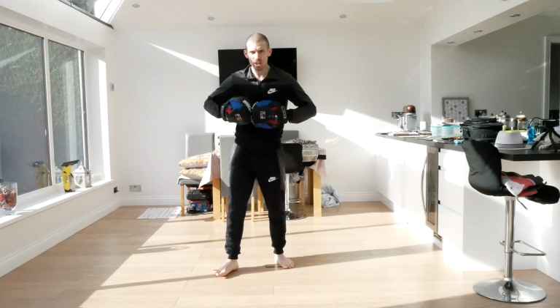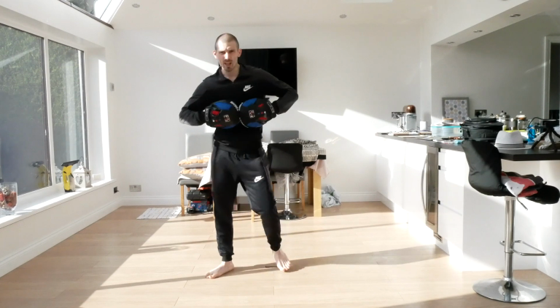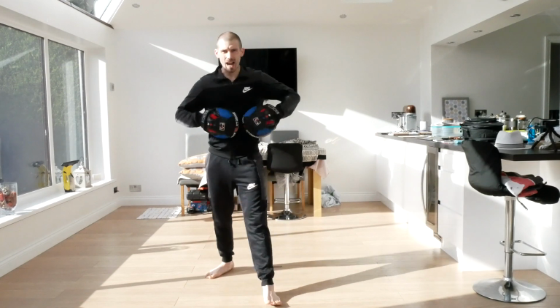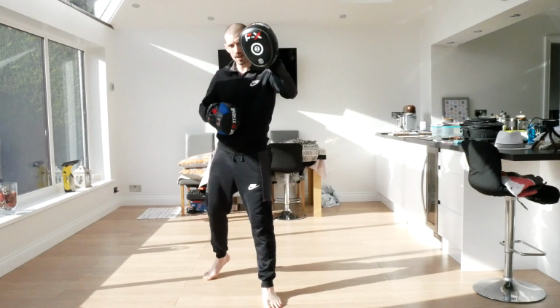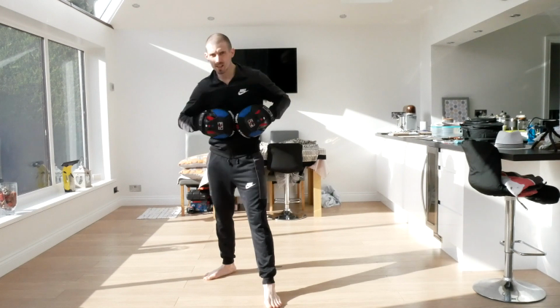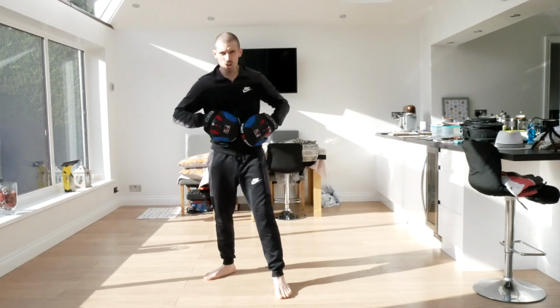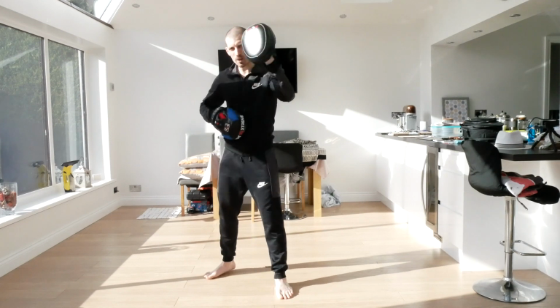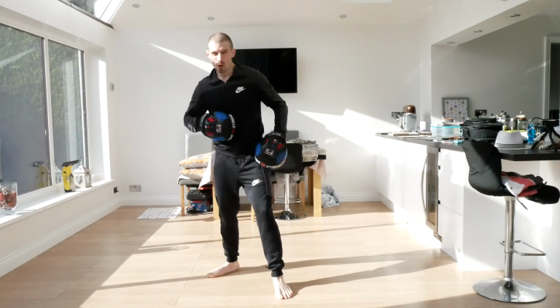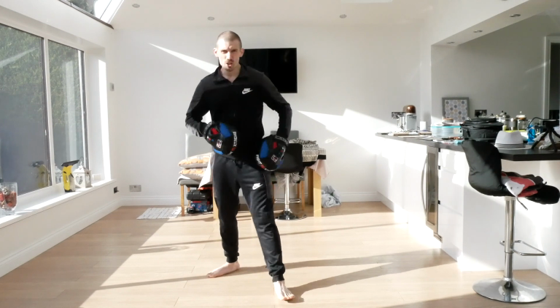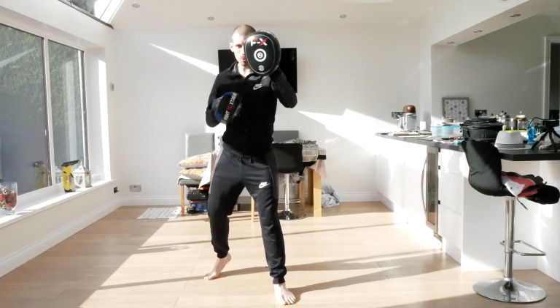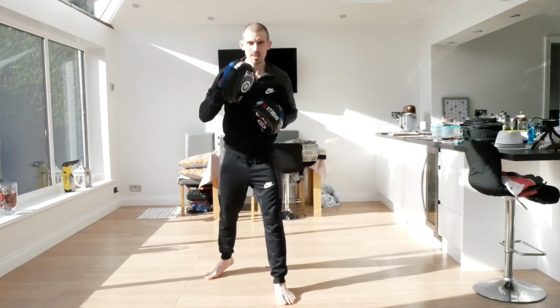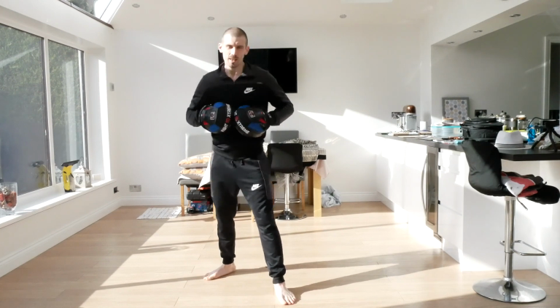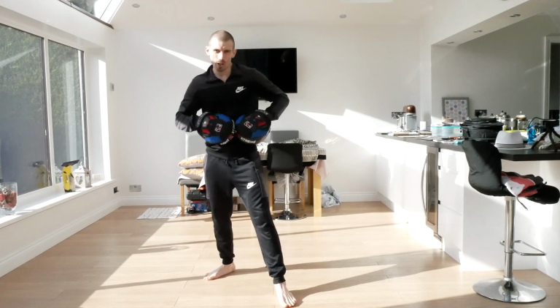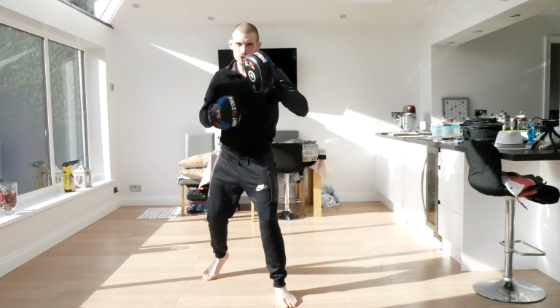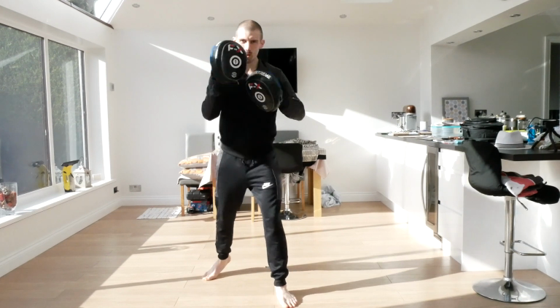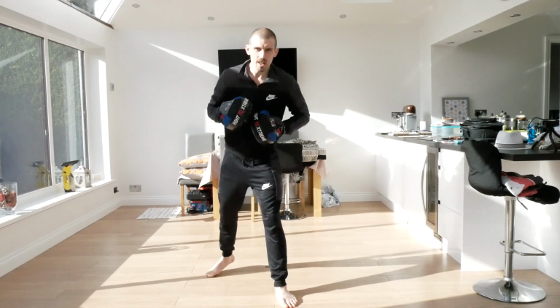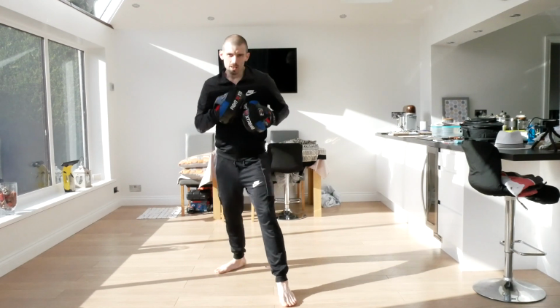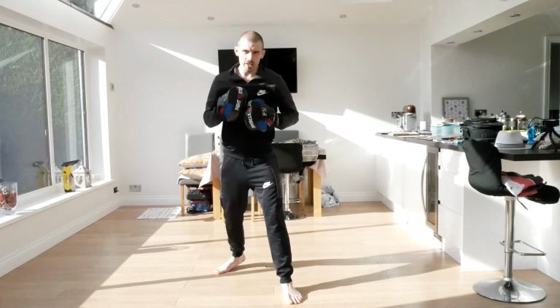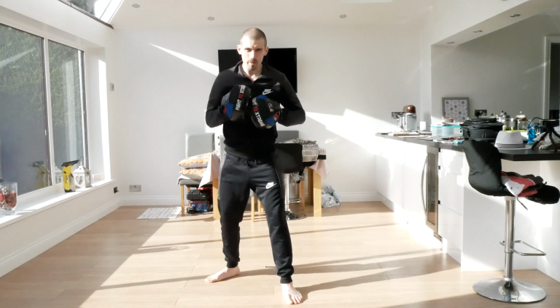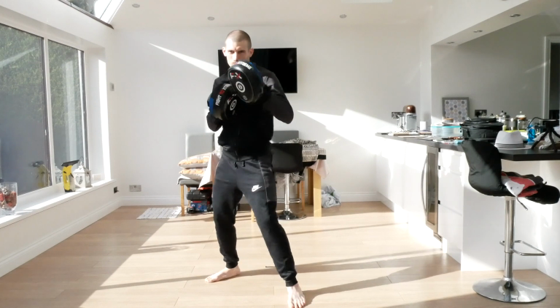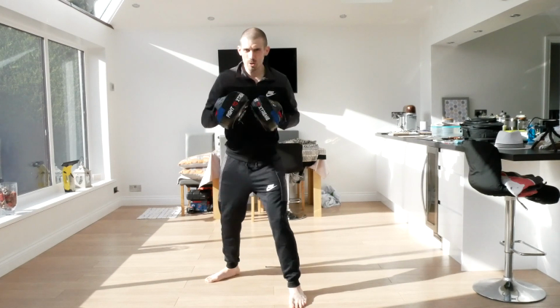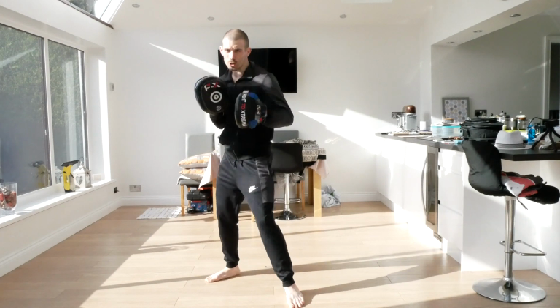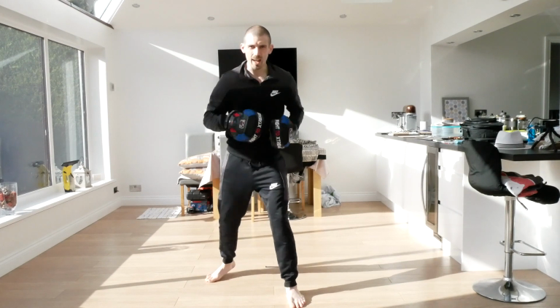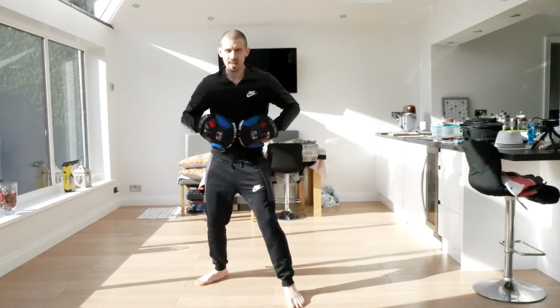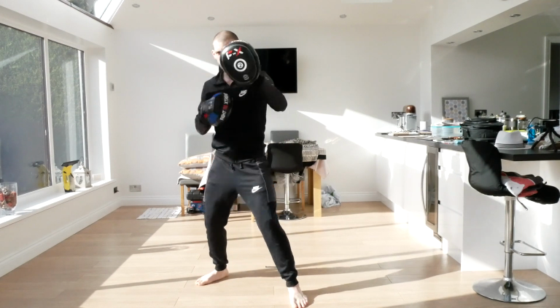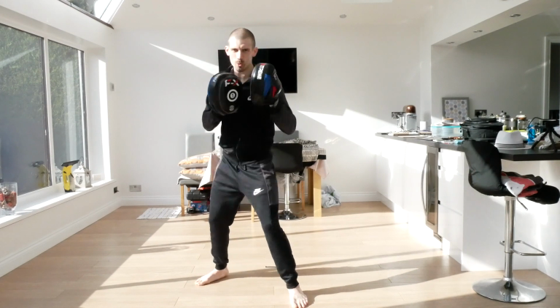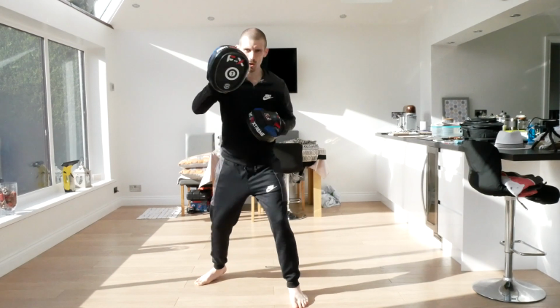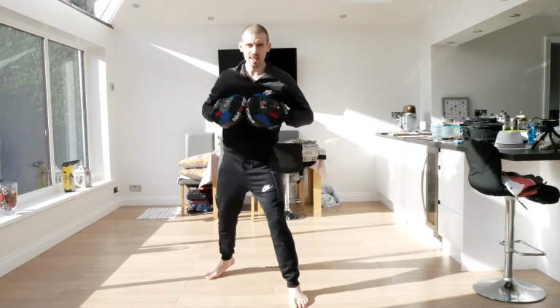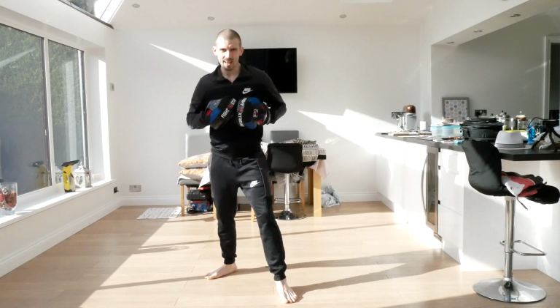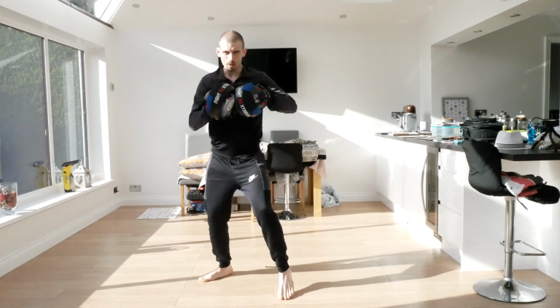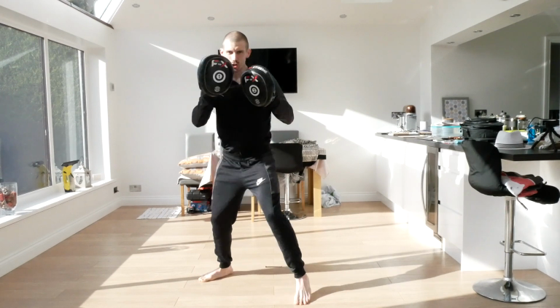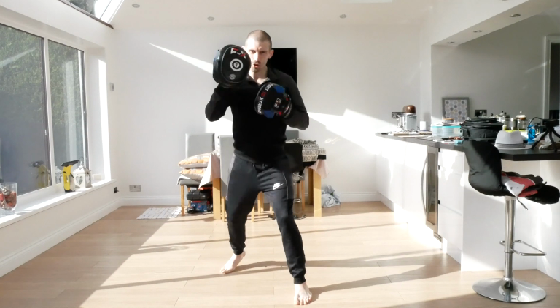Good. Ready - jab, jab, one, two. Good, one, two. This time now we're going to do one, two, hook, straight. And again, one, two, hook, straight. And again, one, two, hook, straight.